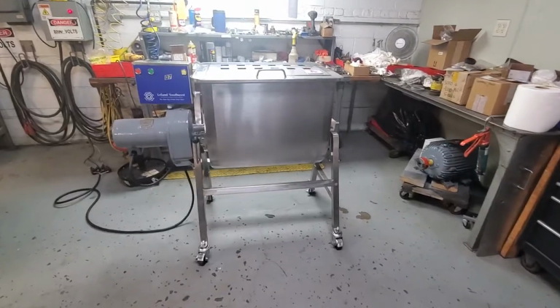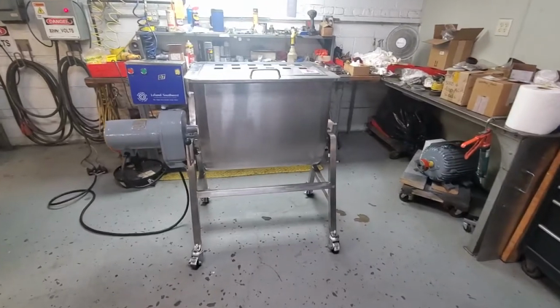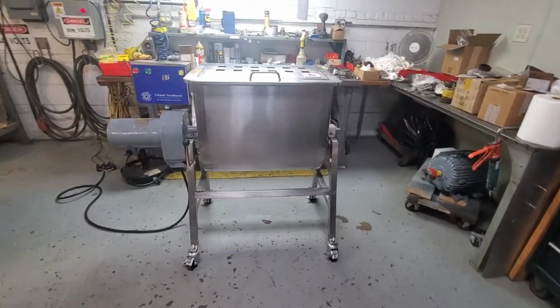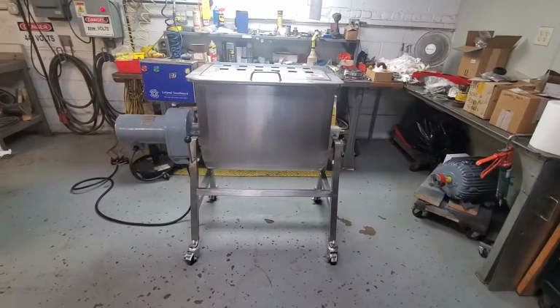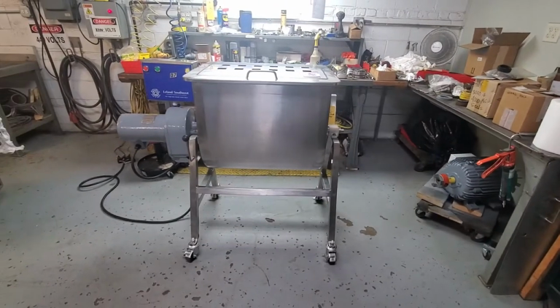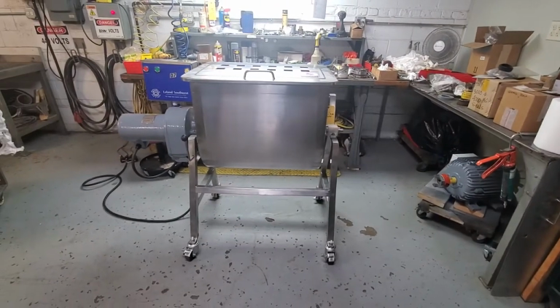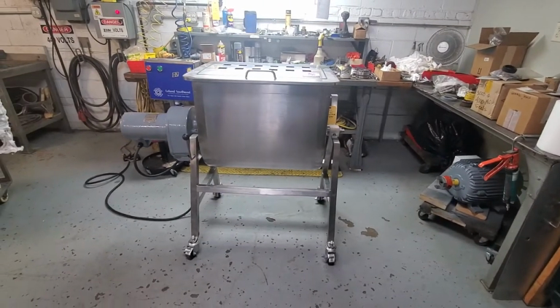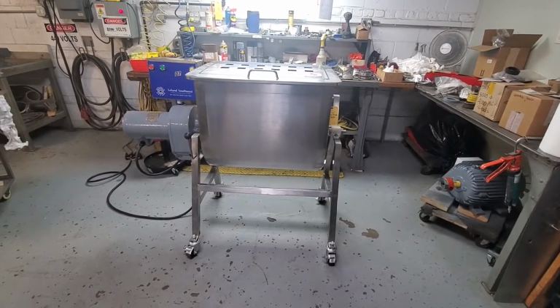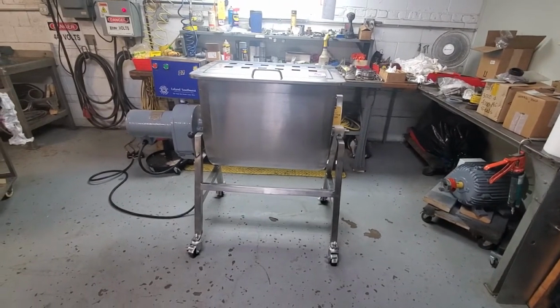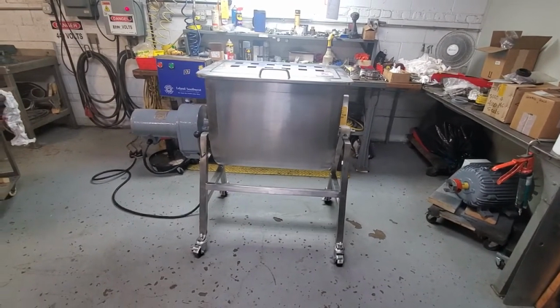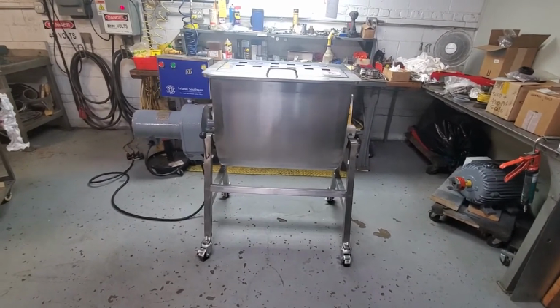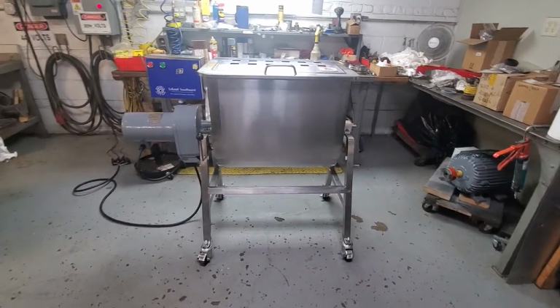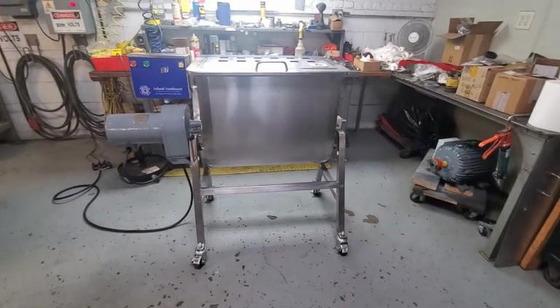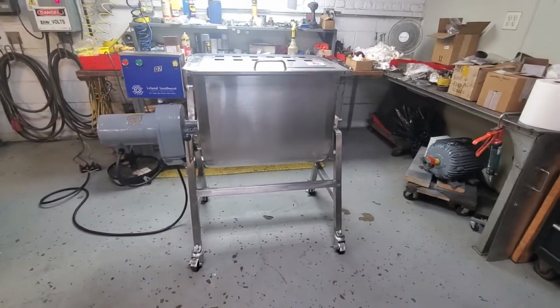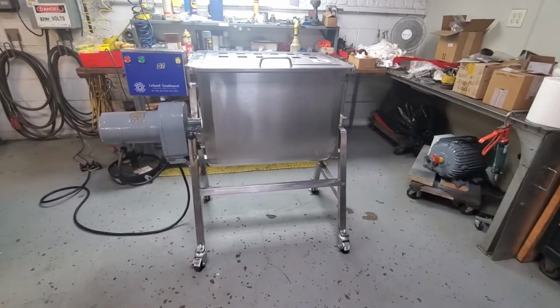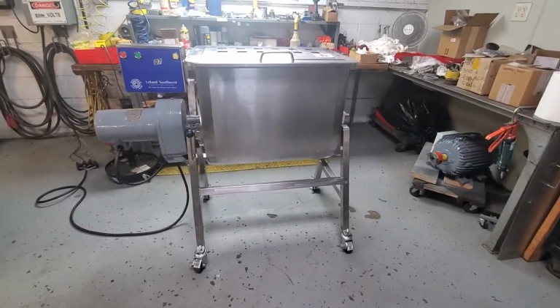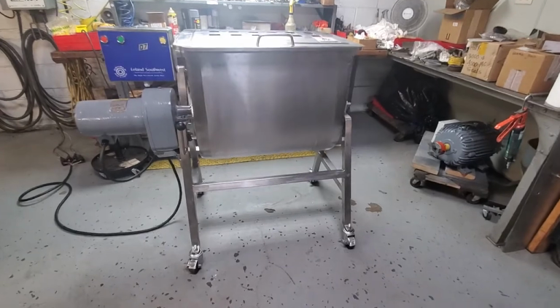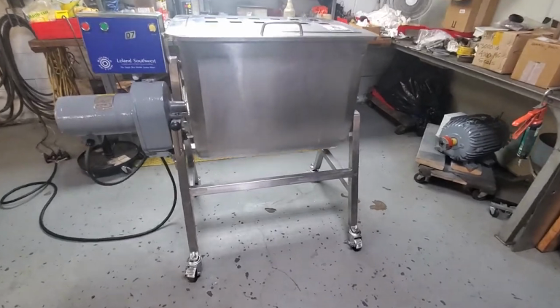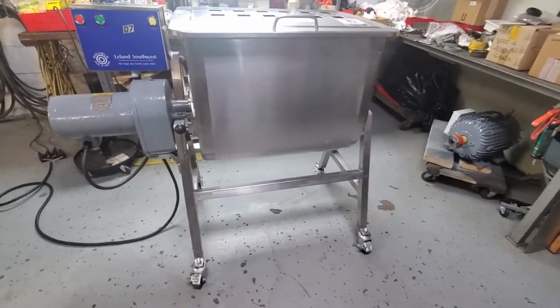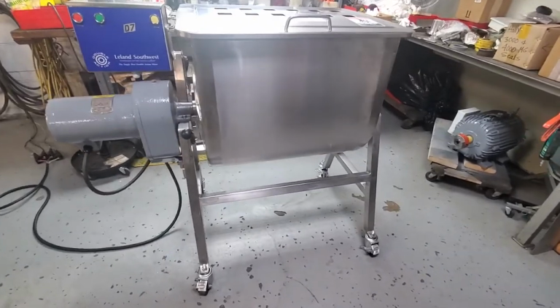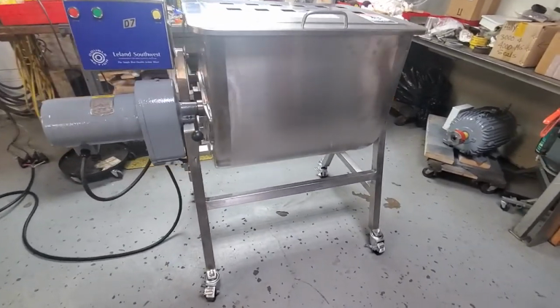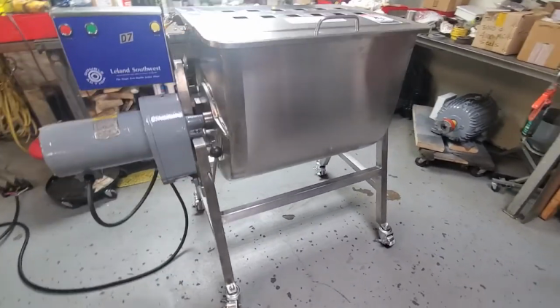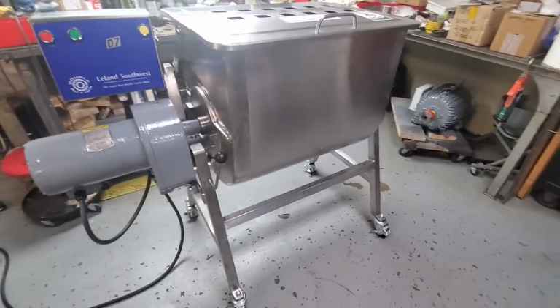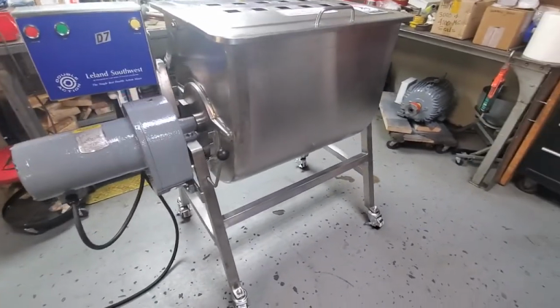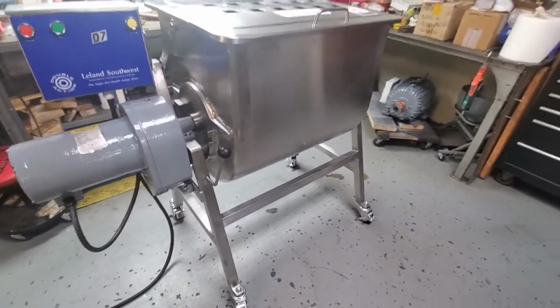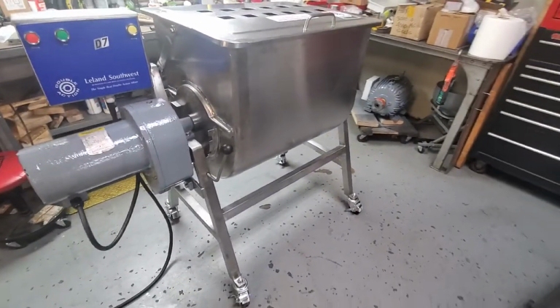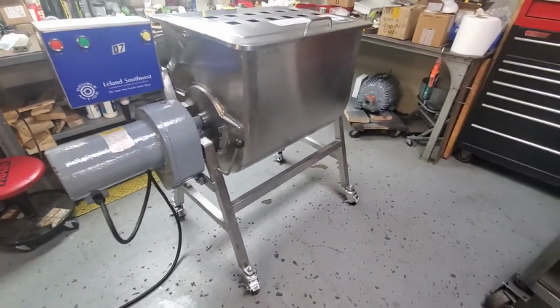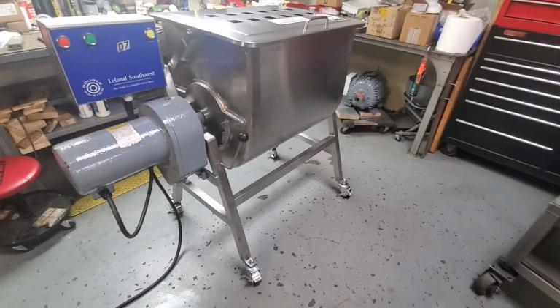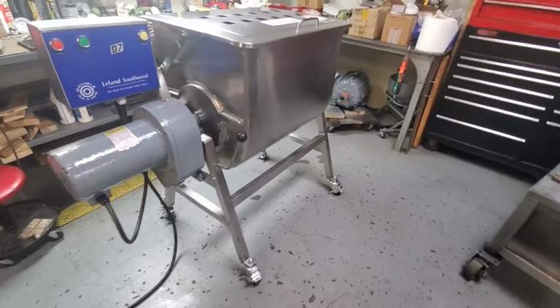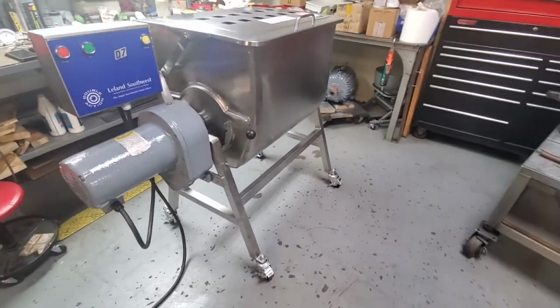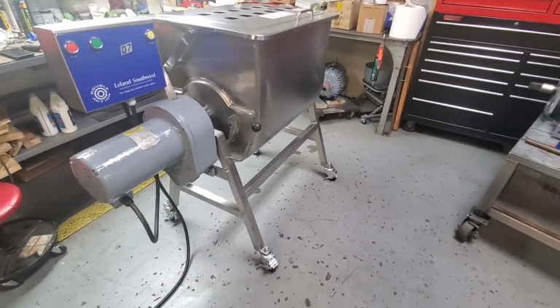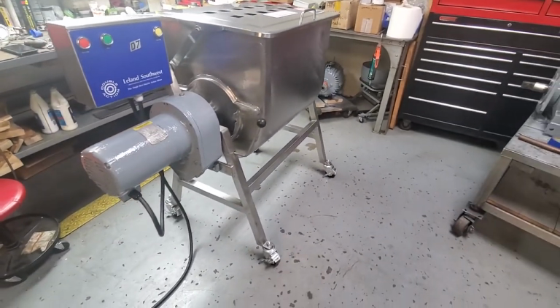This is M&M item number 7095. This is a Leland 200 pound dual action mixer.